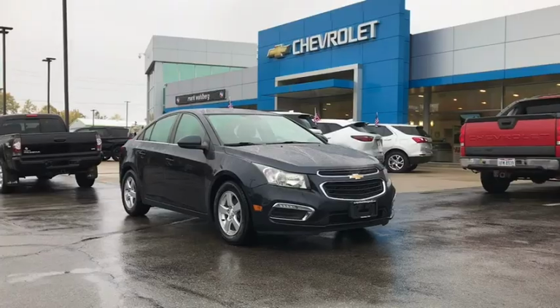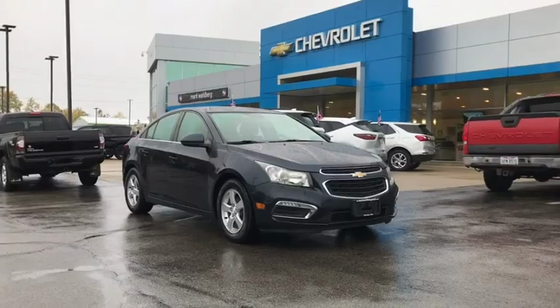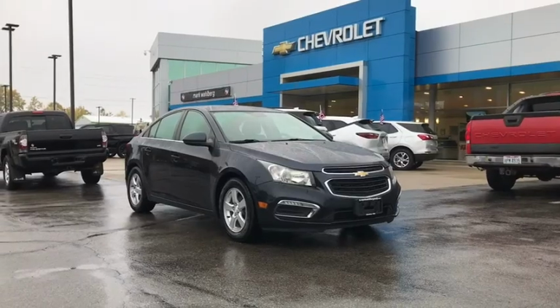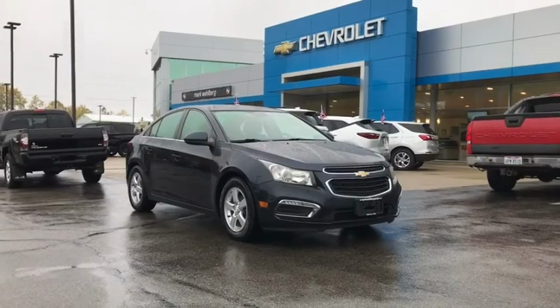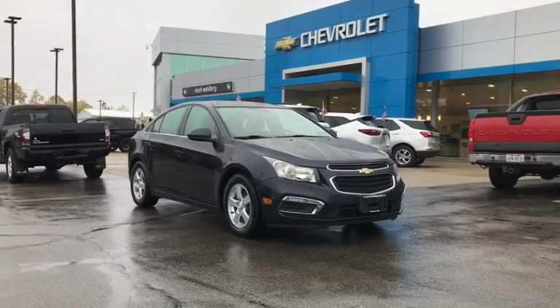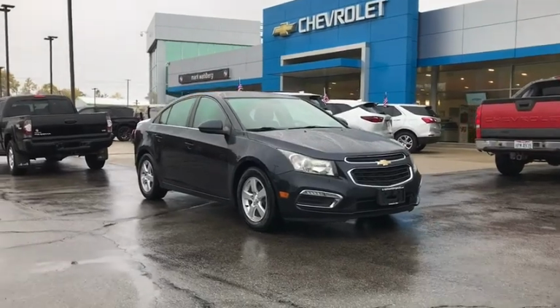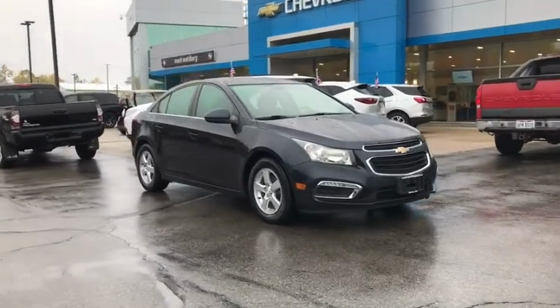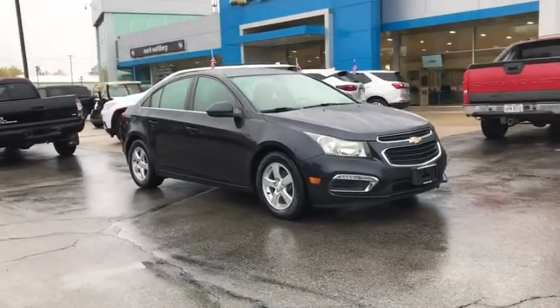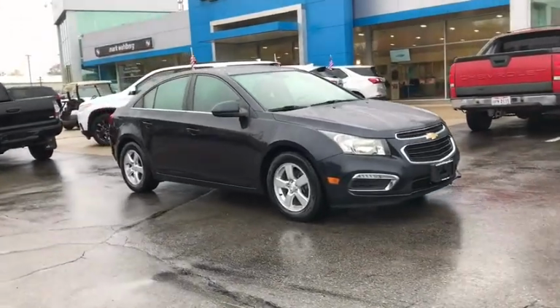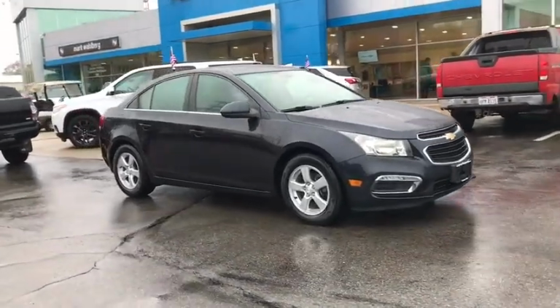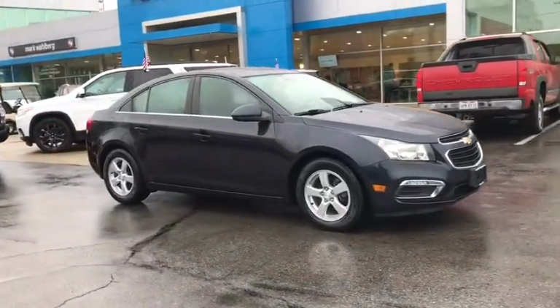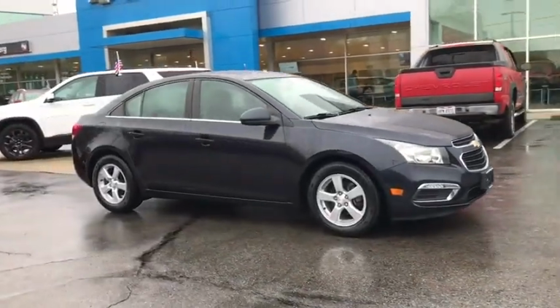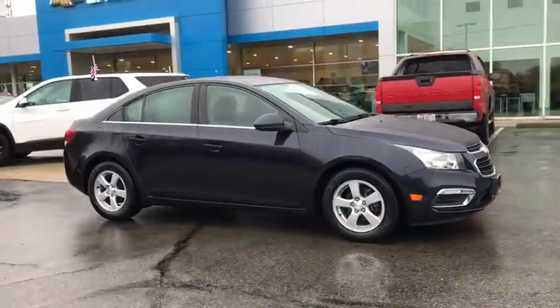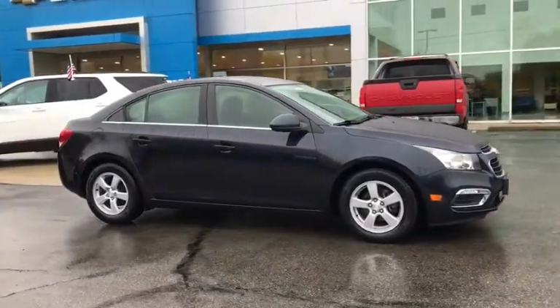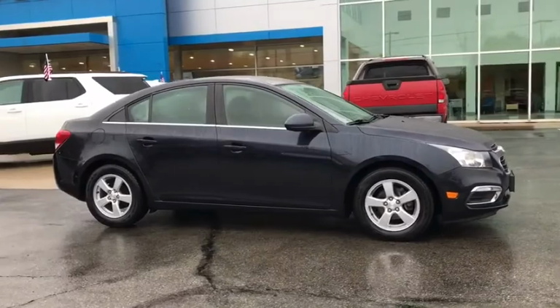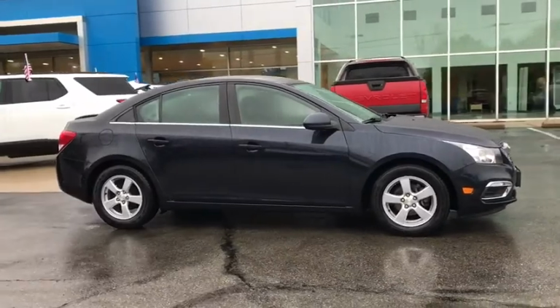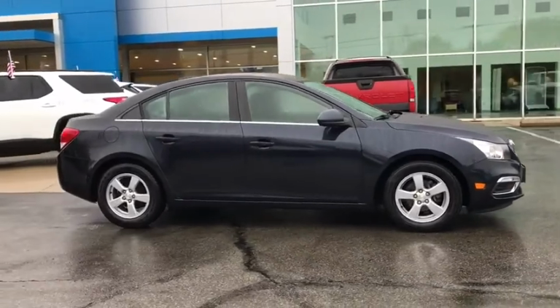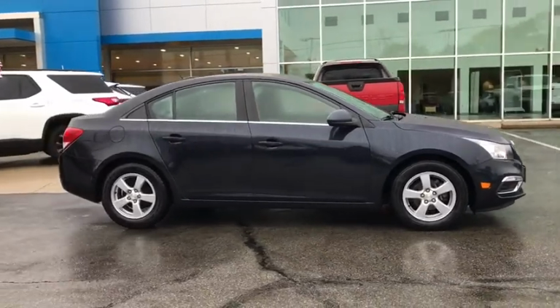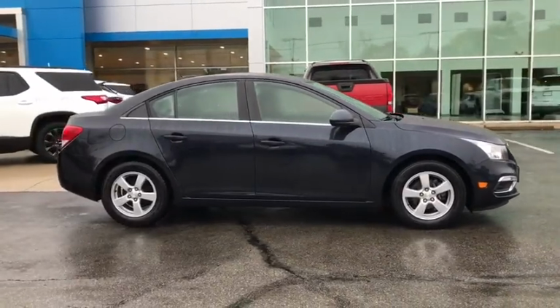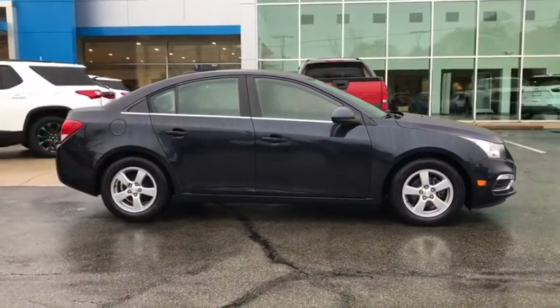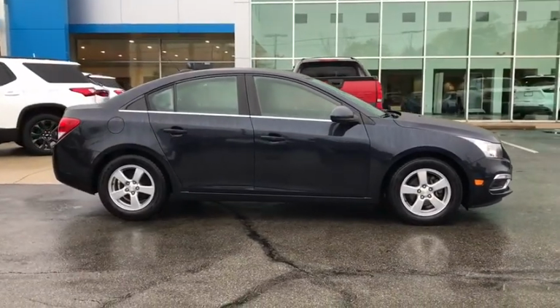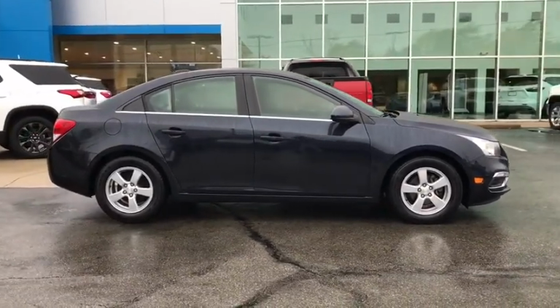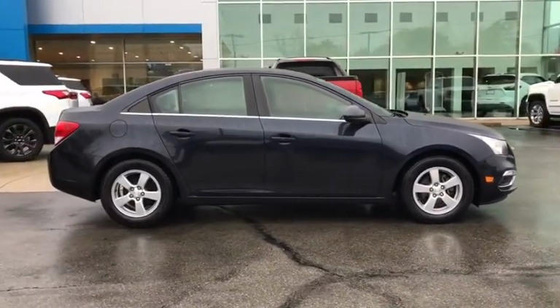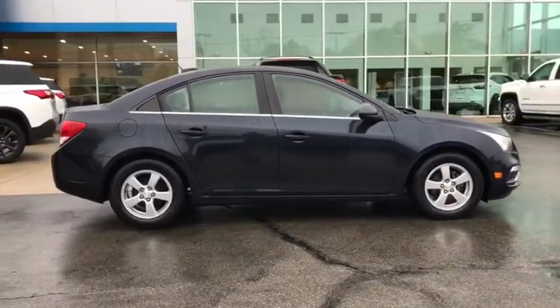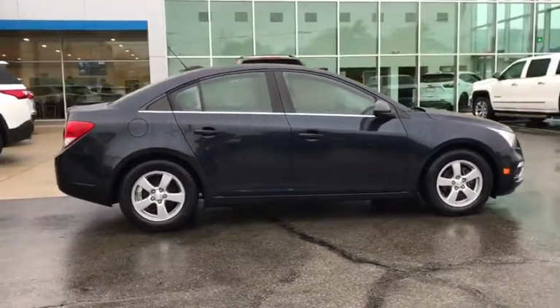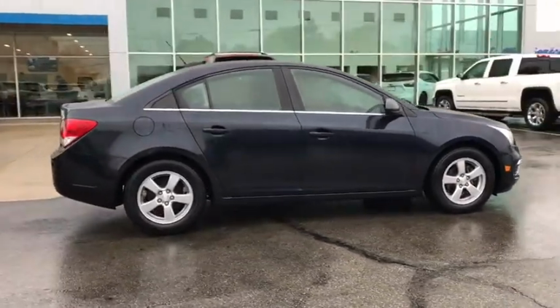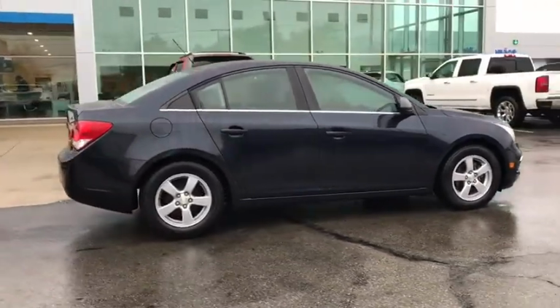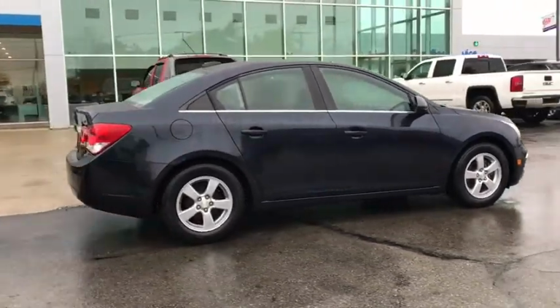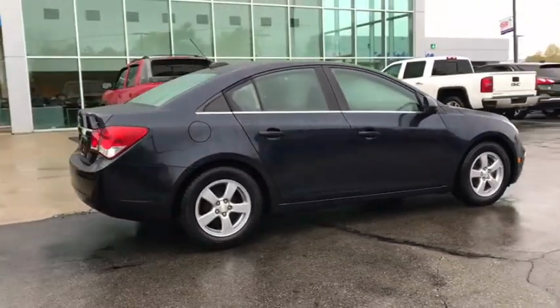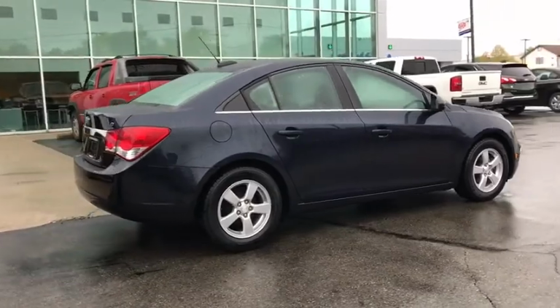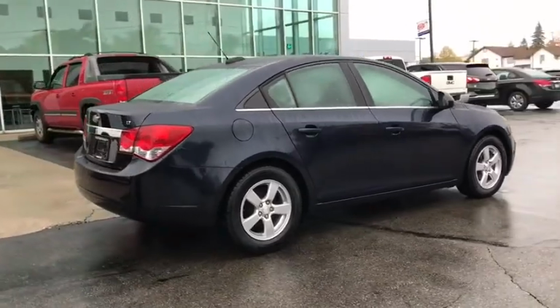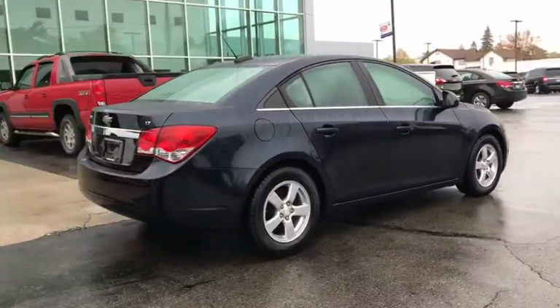Take a ride in the 2016 Chevrolet Cruze. The Cruze Blueprint calls for more than you'd expect. This vehicle has less than 70,000 miles. Here are some of this vehicle's great options.